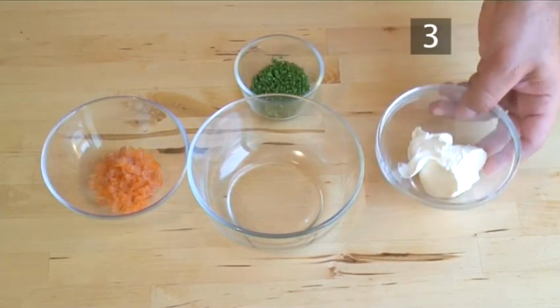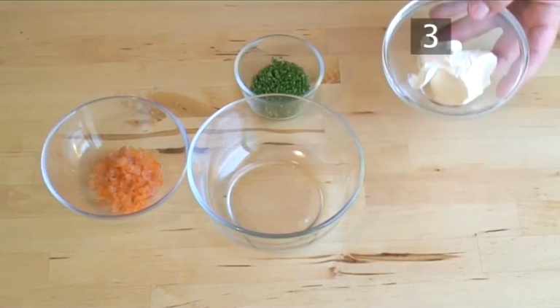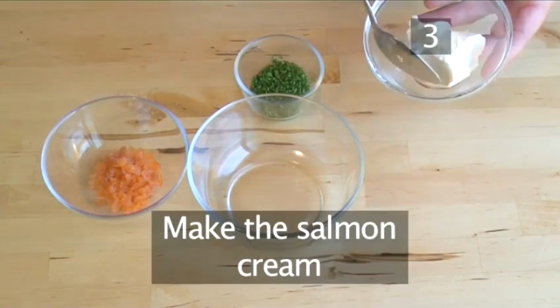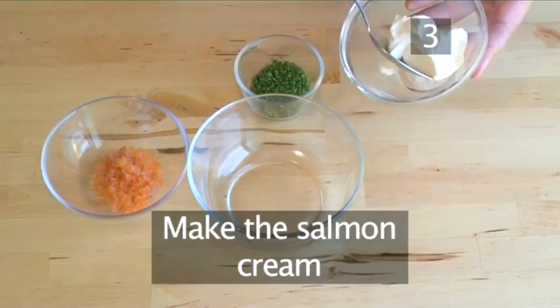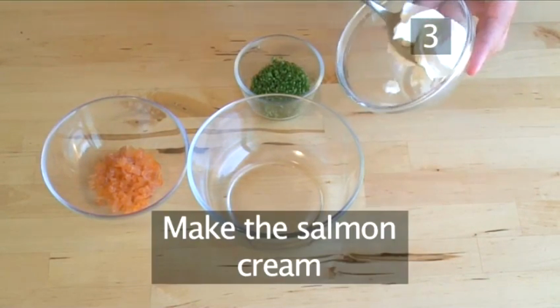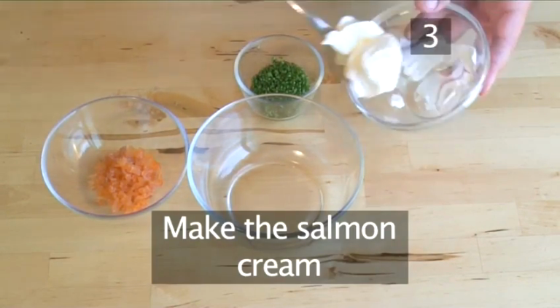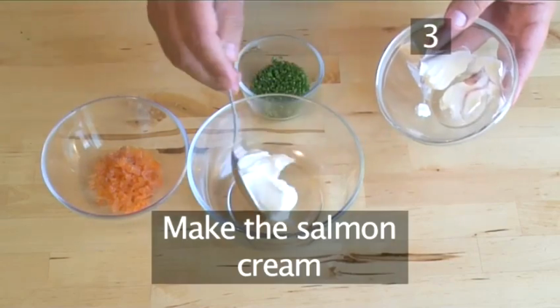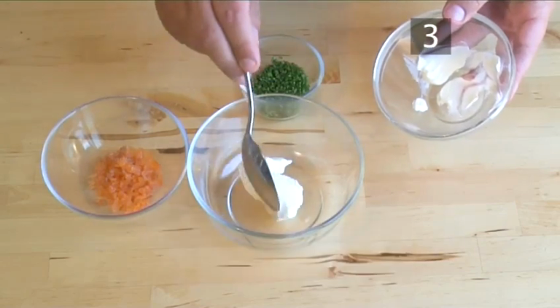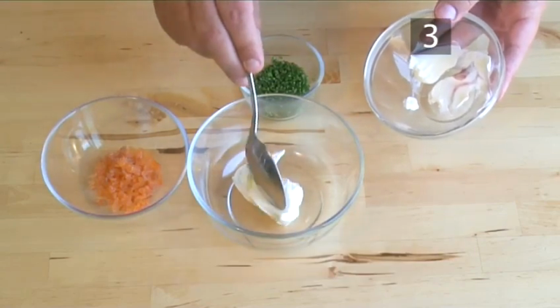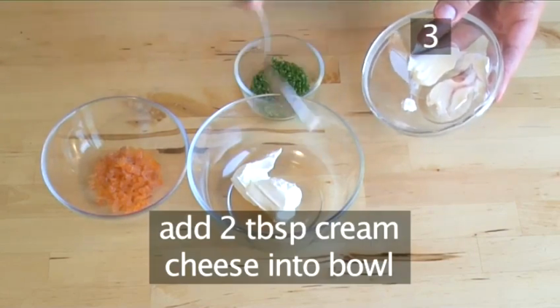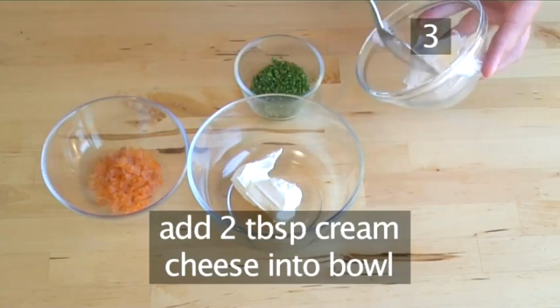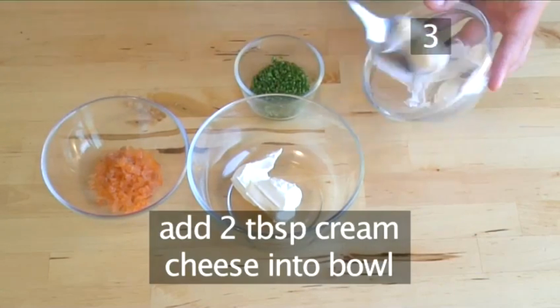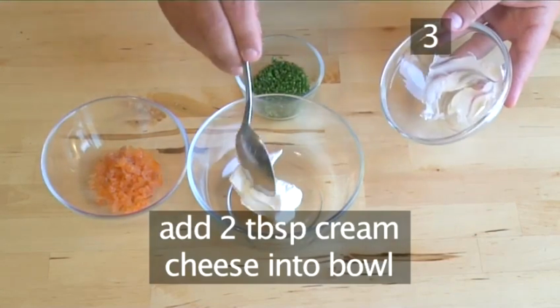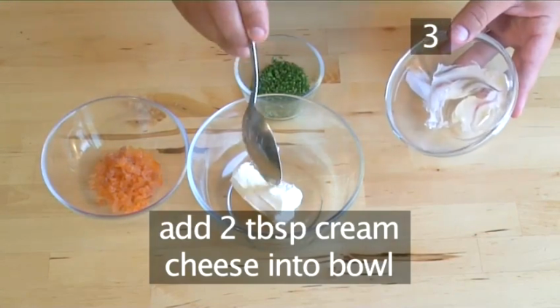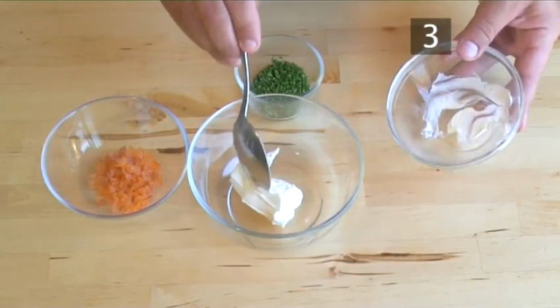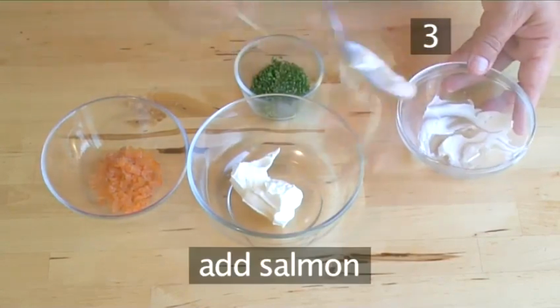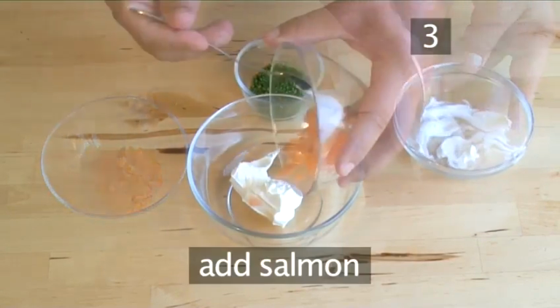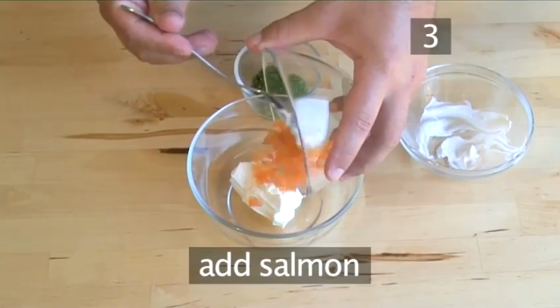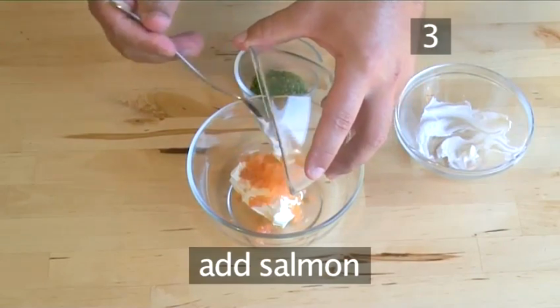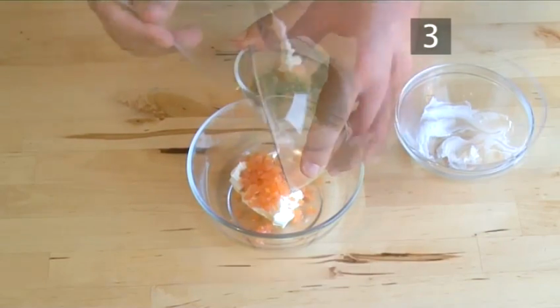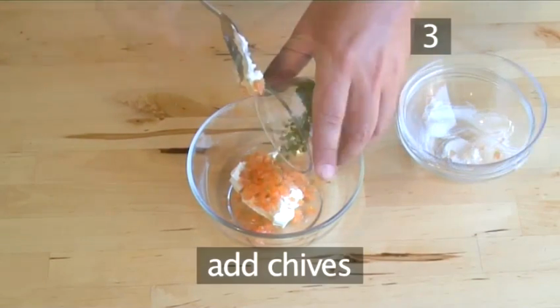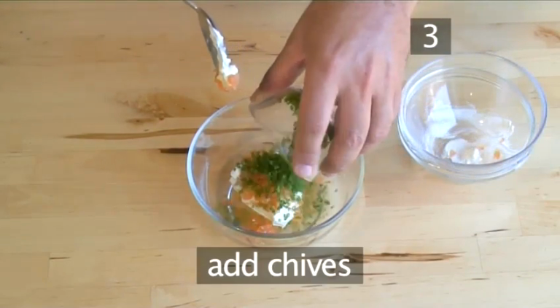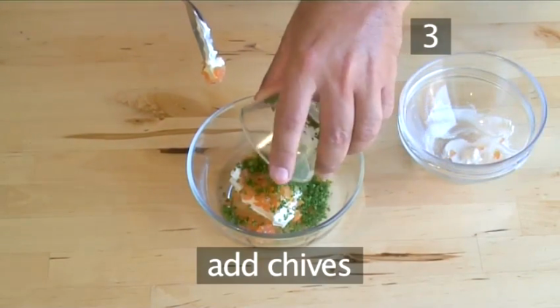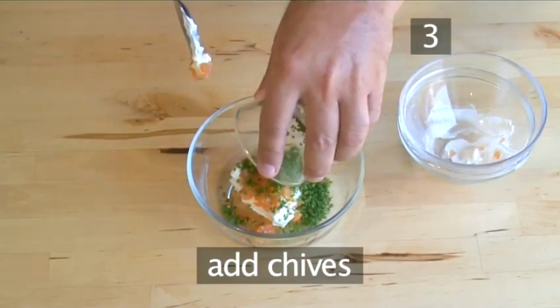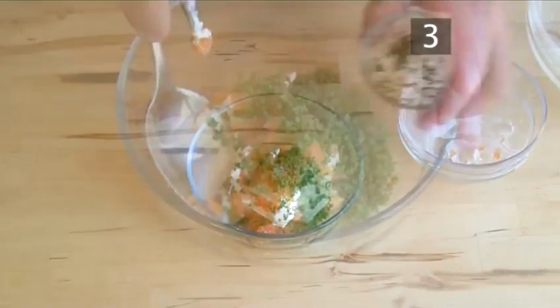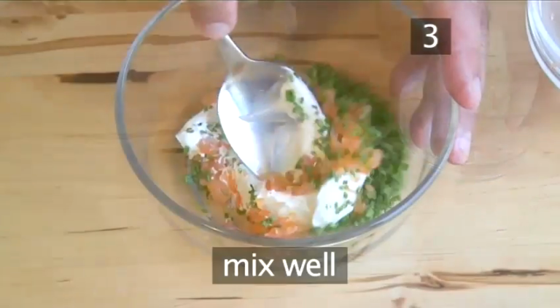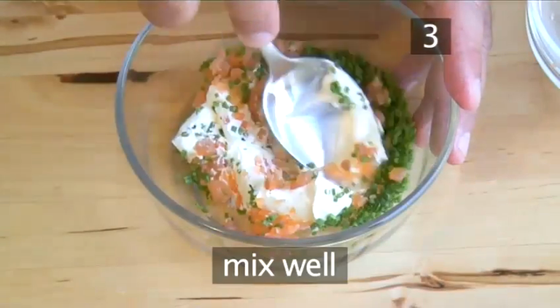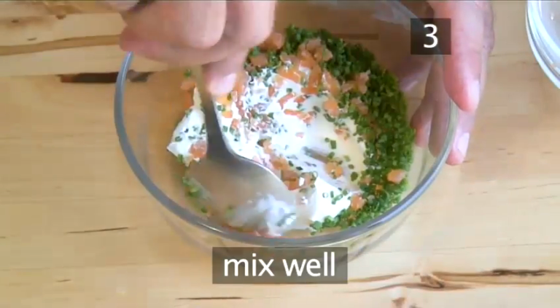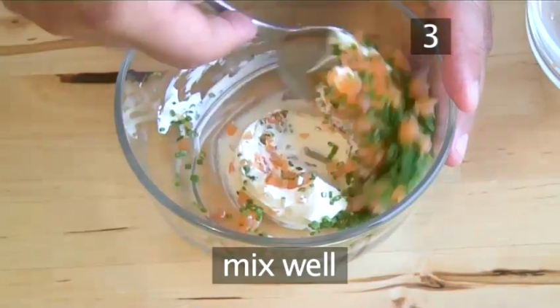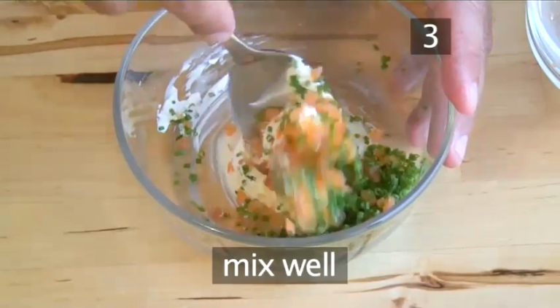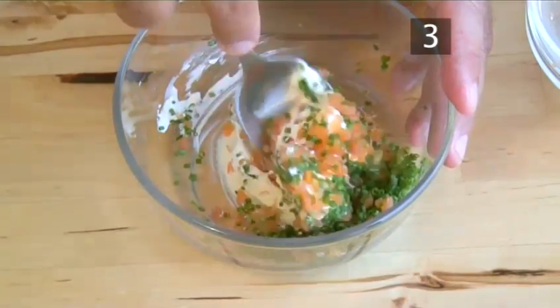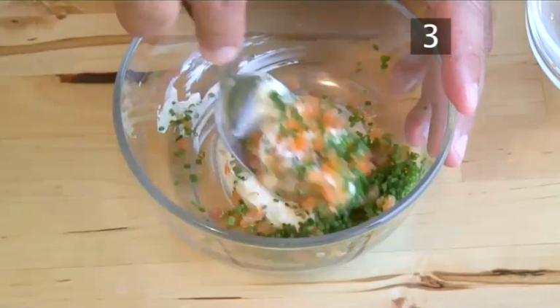Step 3: Make the salmon cream. In a small bowl, combine the cream cheese, the salmon and the chives. Now blend the ingredients together until they are well mixed.